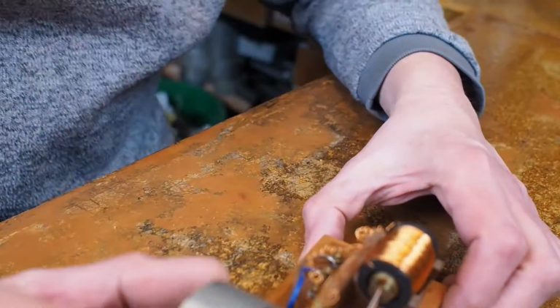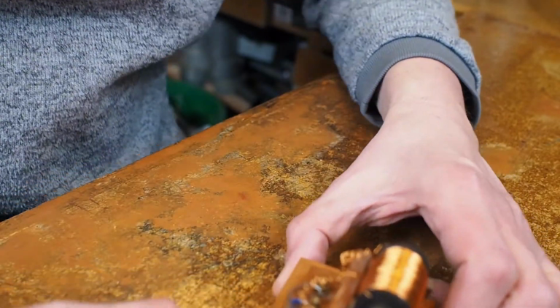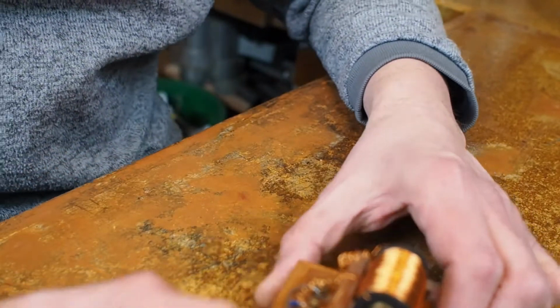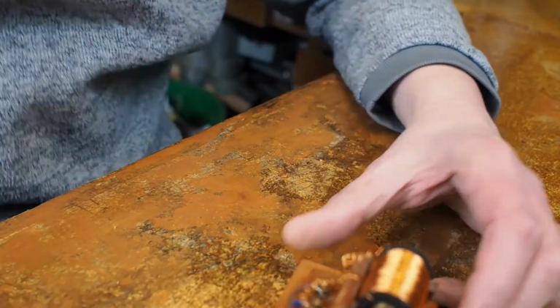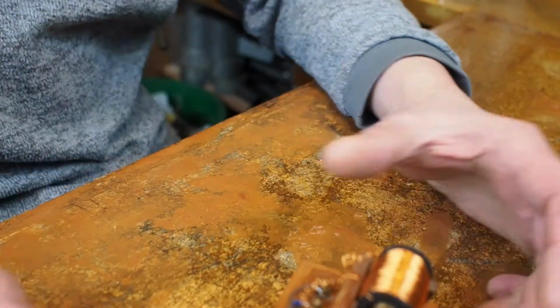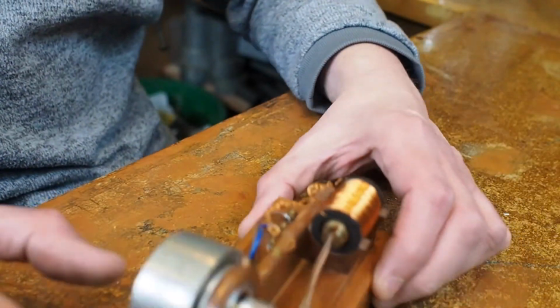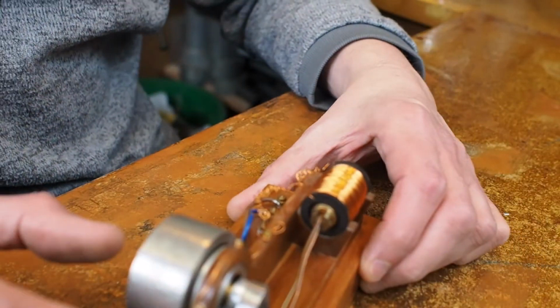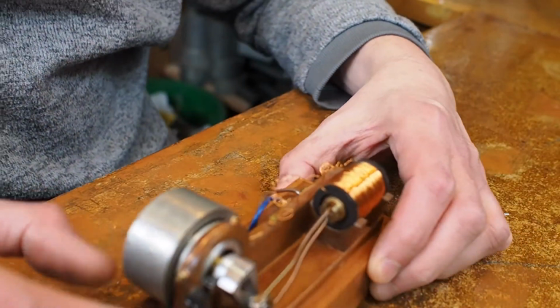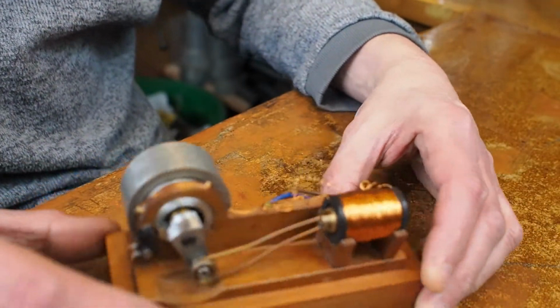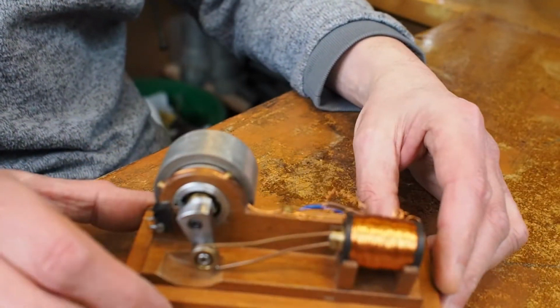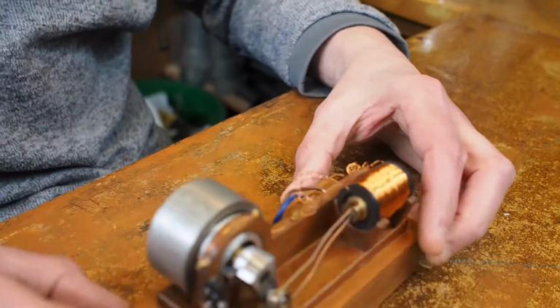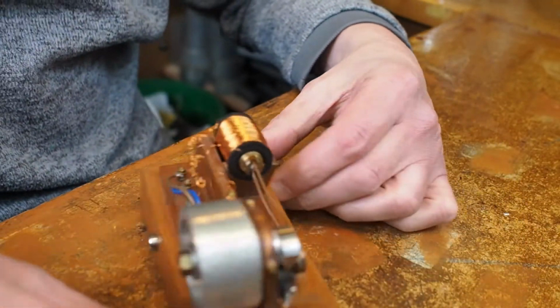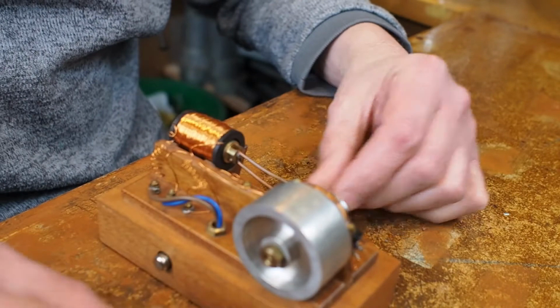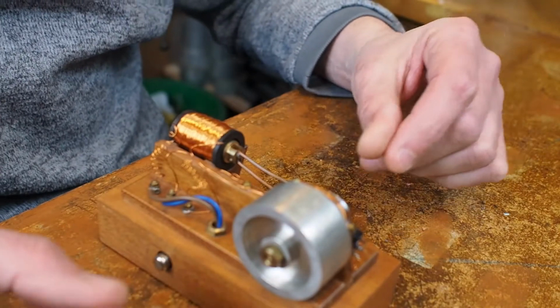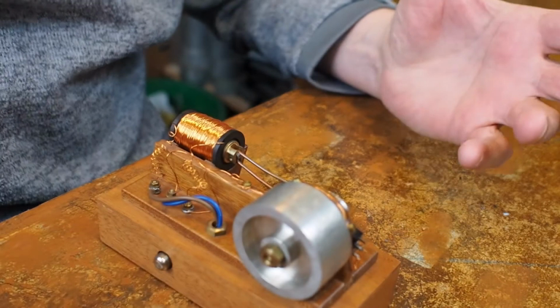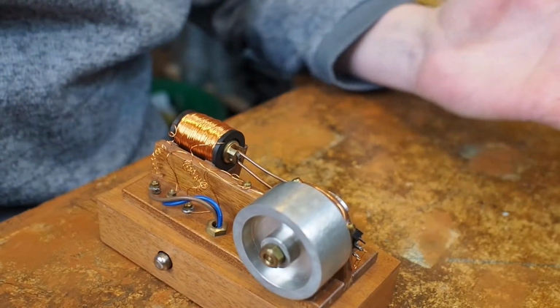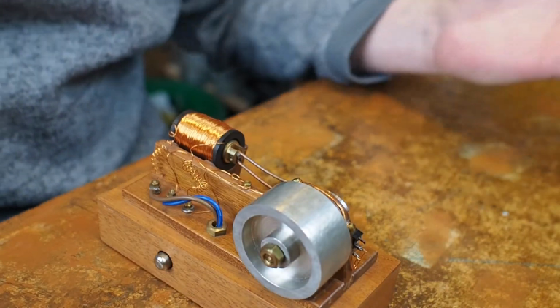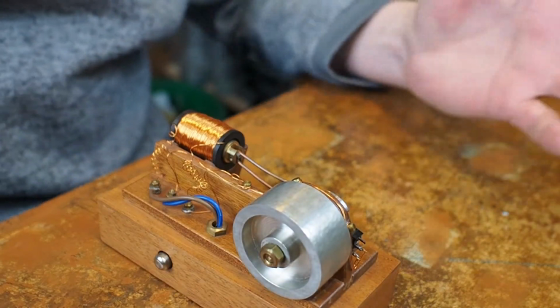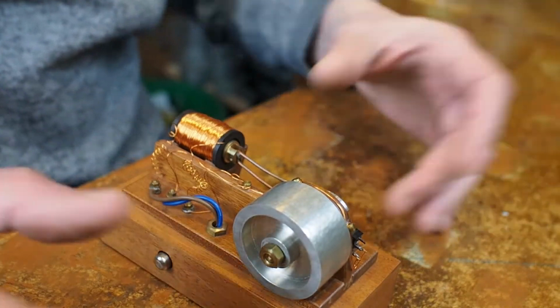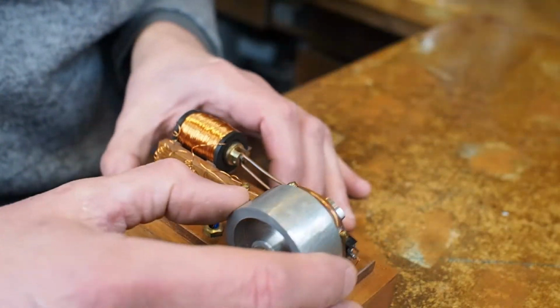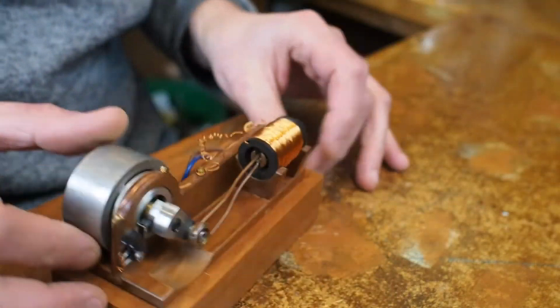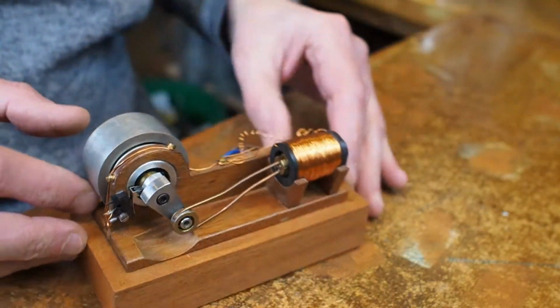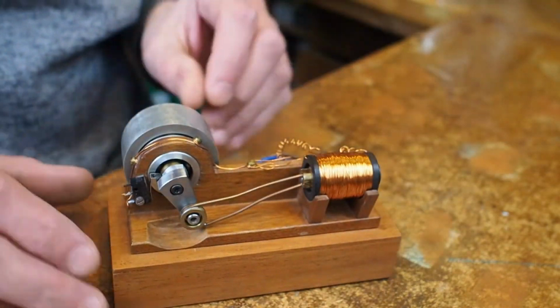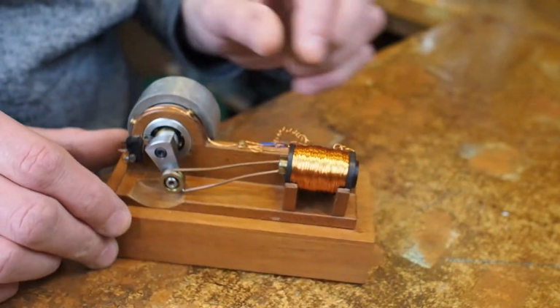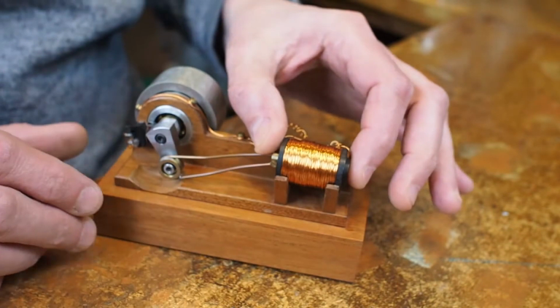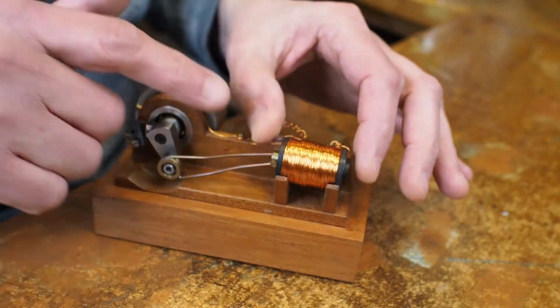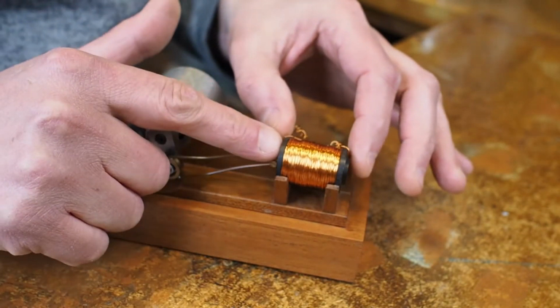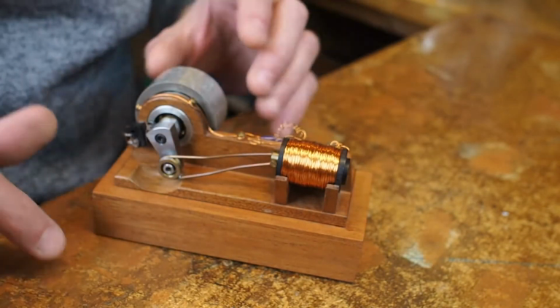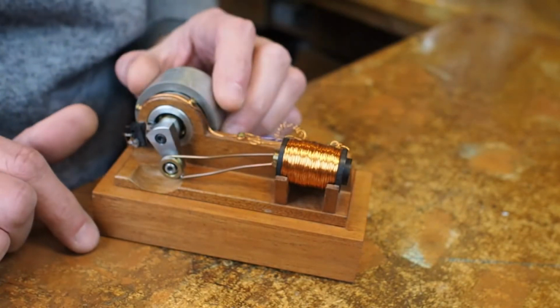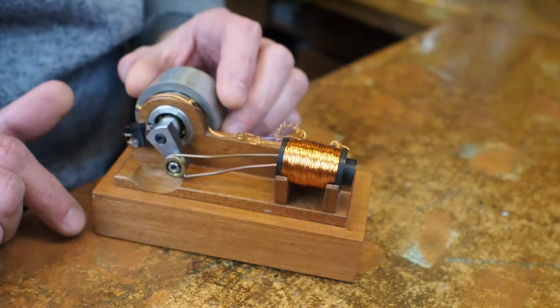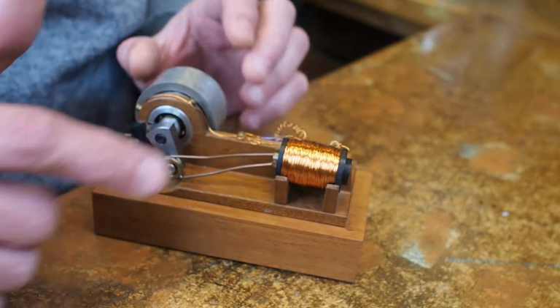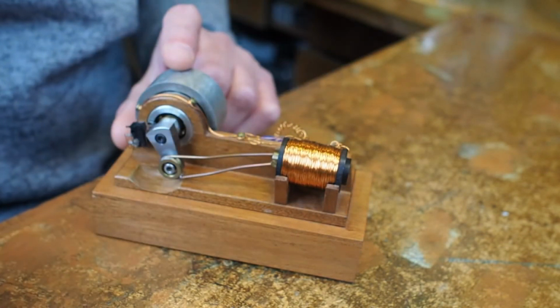This is my little solenoid motor. I call it a motor — it's not really an engine, I think it's a motor, an electric motor. A very strange electric motor because it's got effectively a simple solenoid.